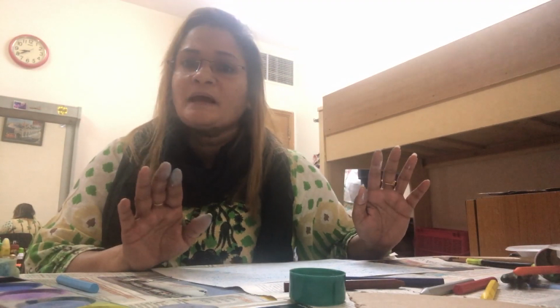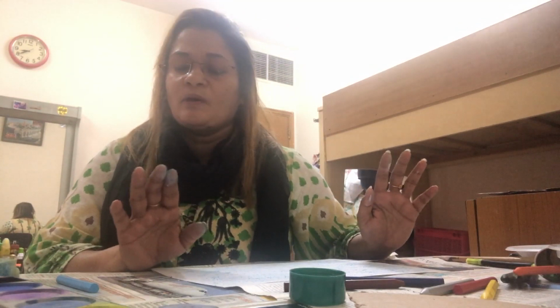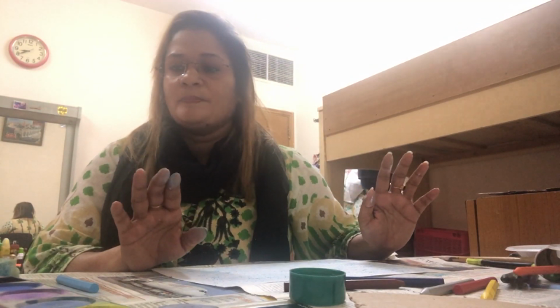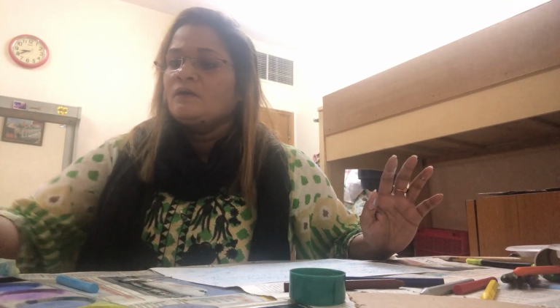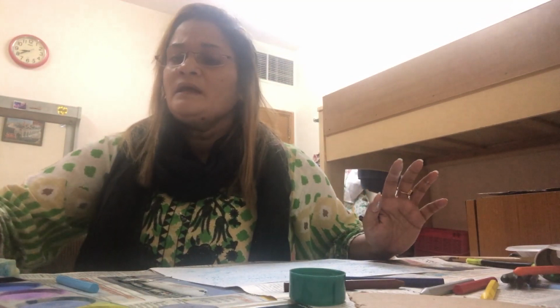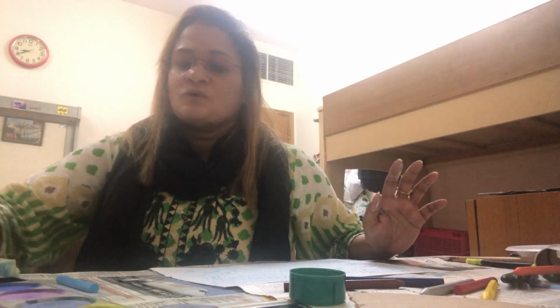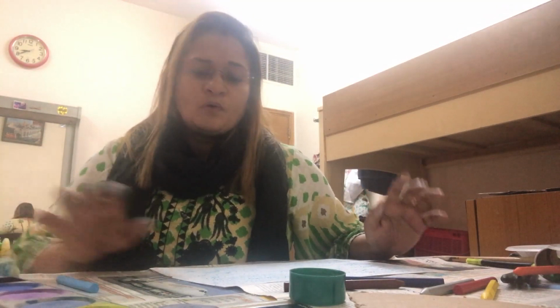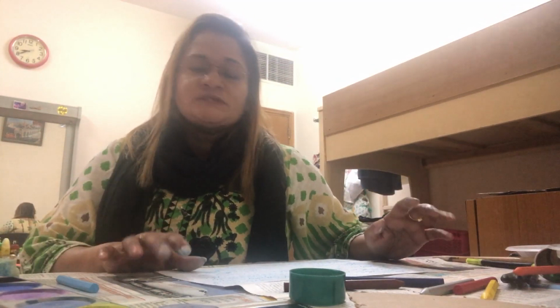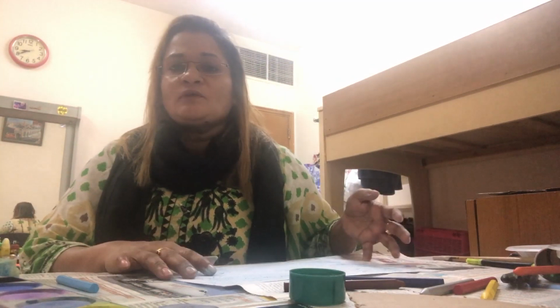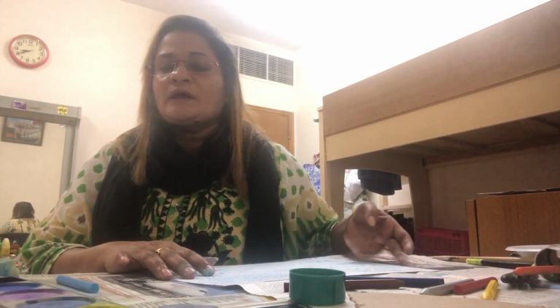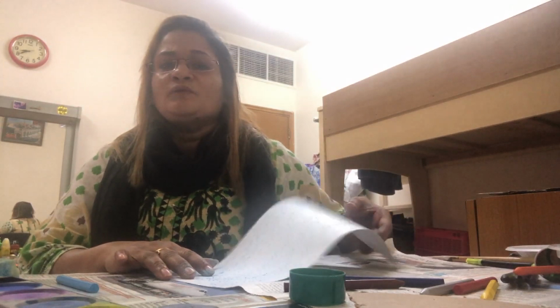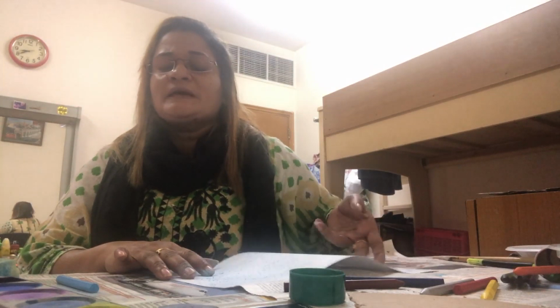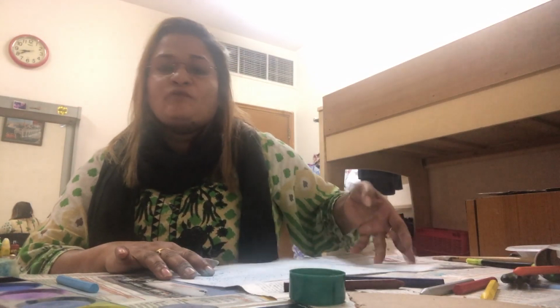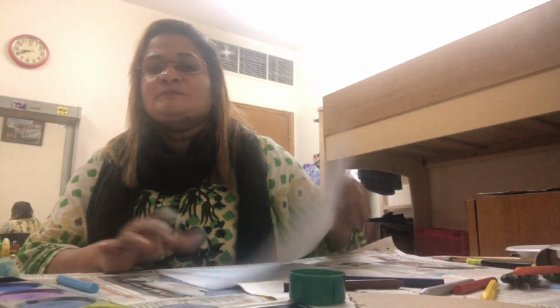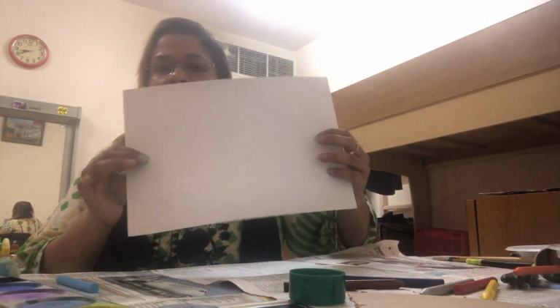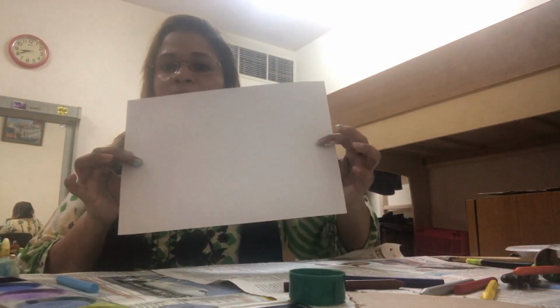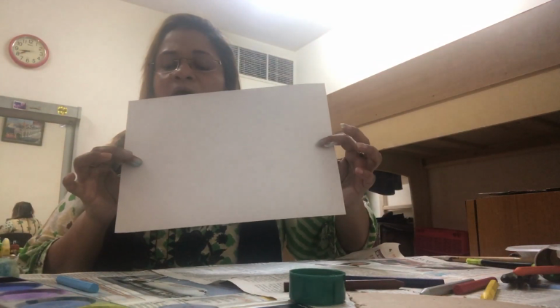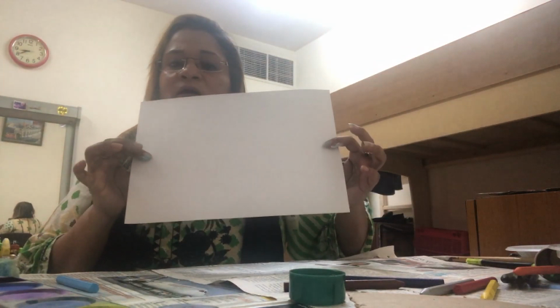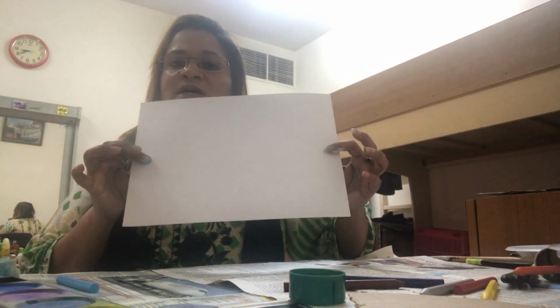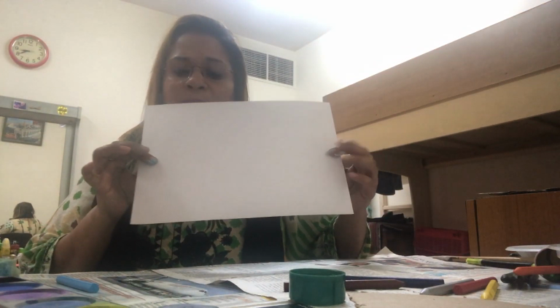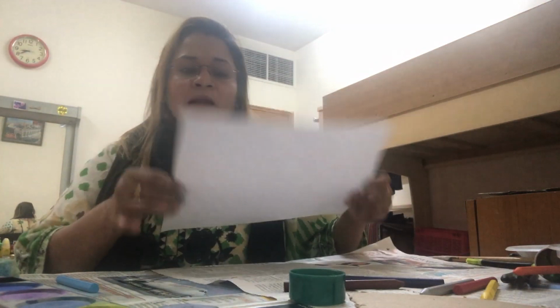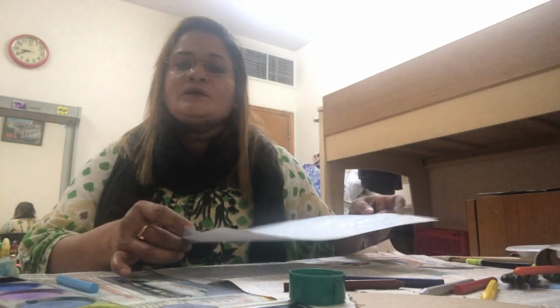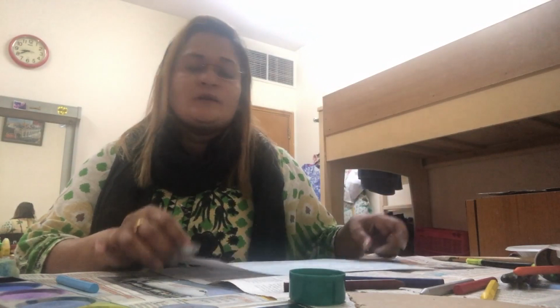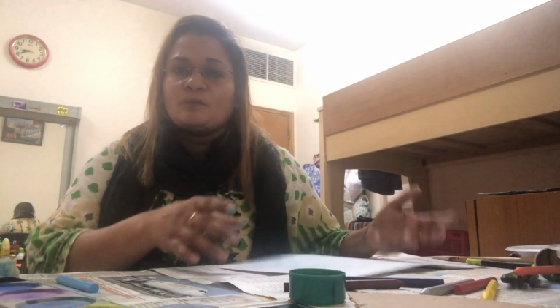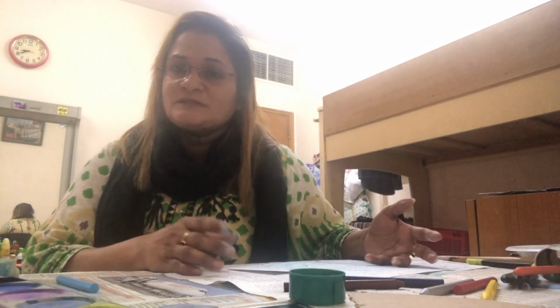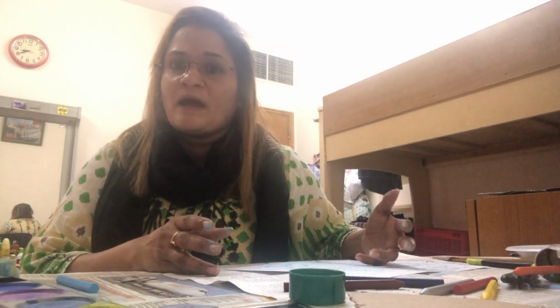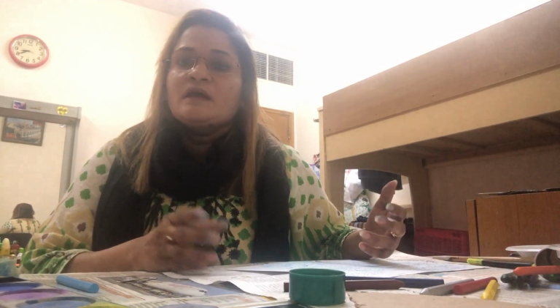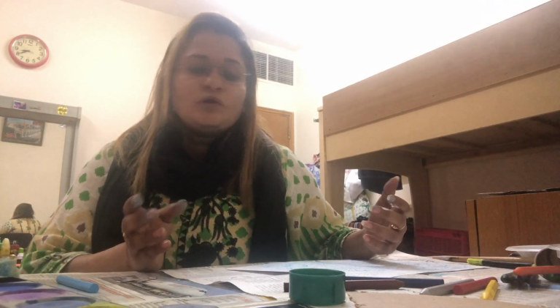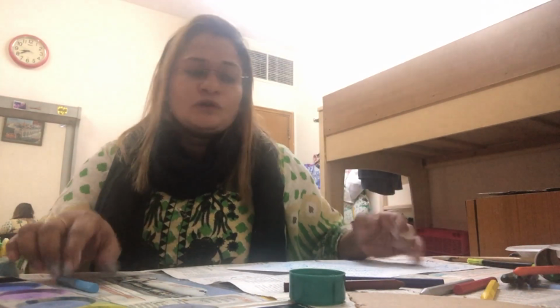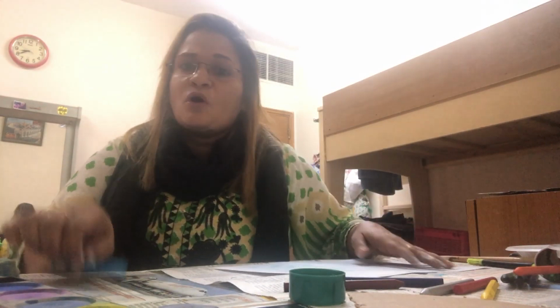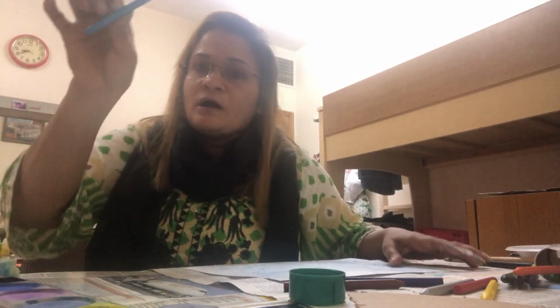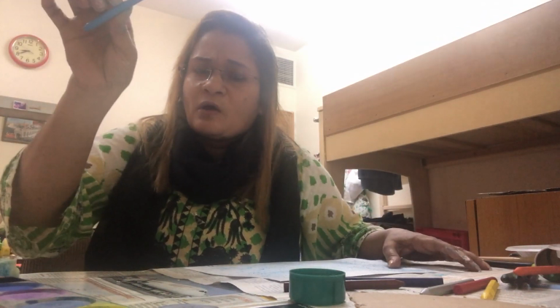The first thing you have to do is take an A4 size paper. You can use paints if you have them; if not, you can use your crayons.